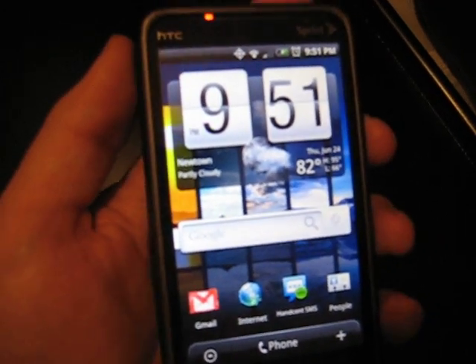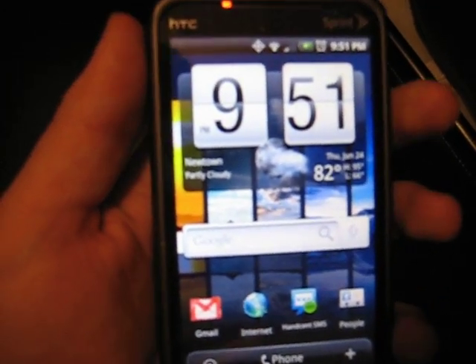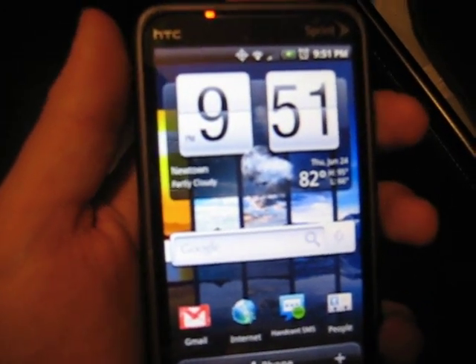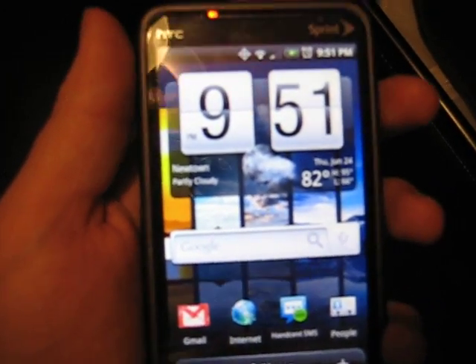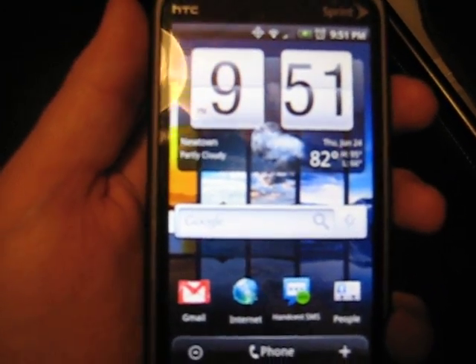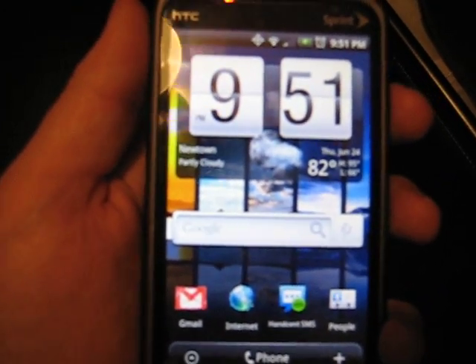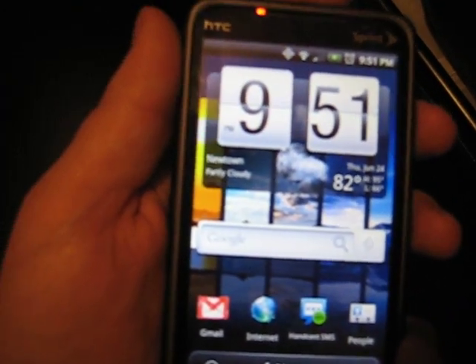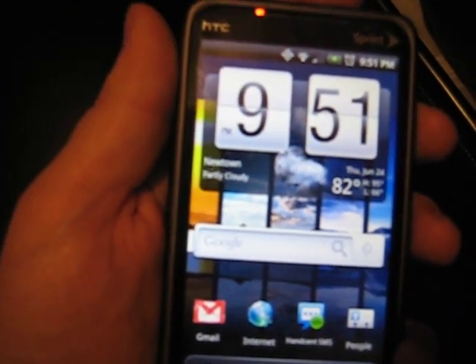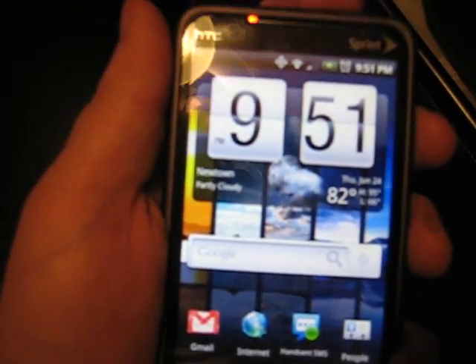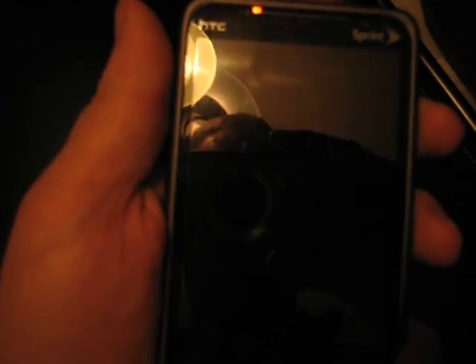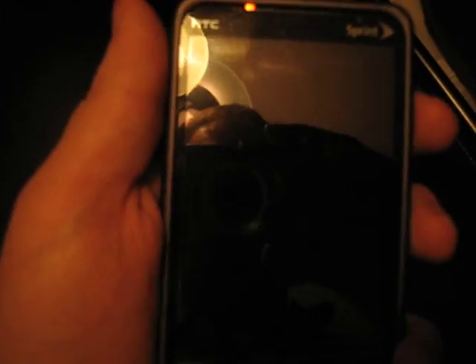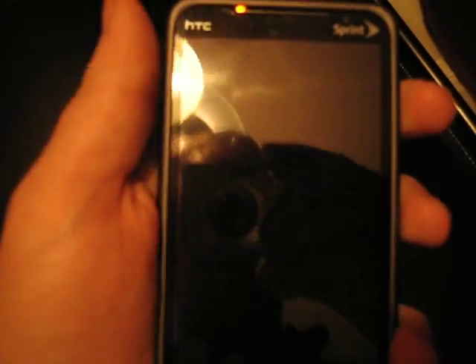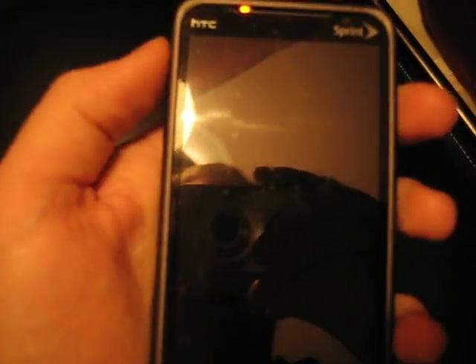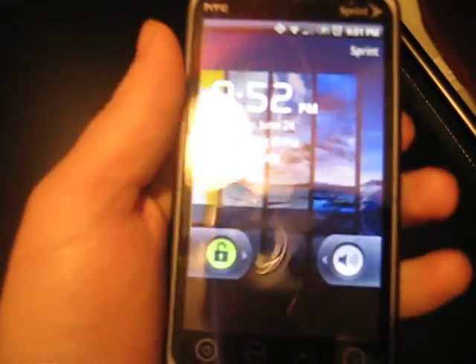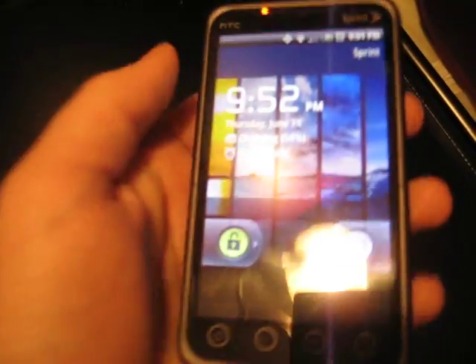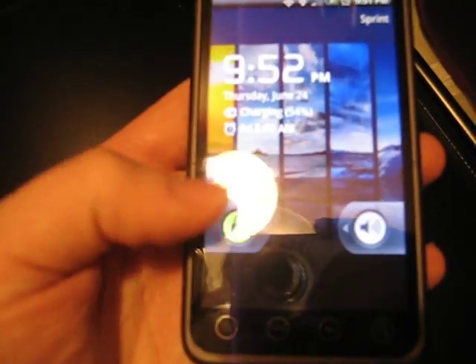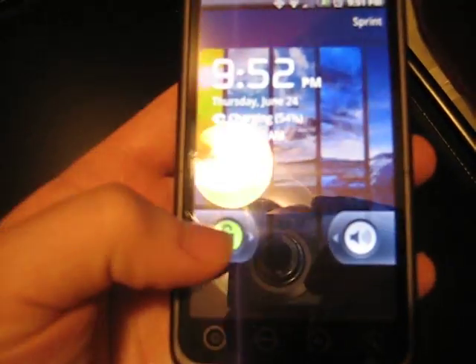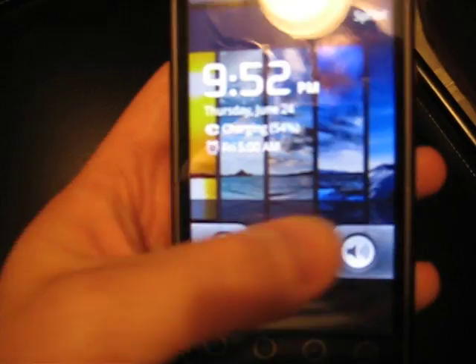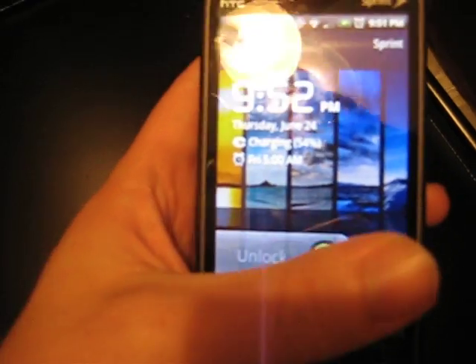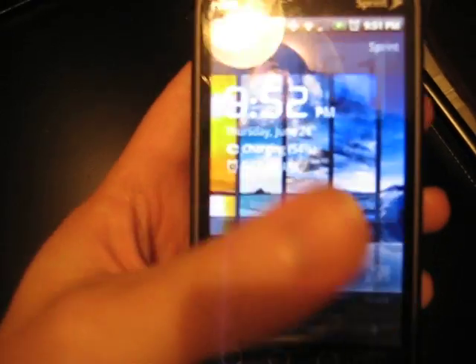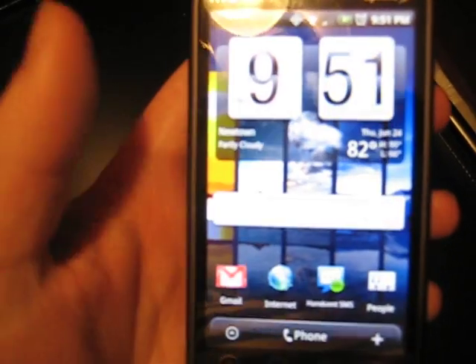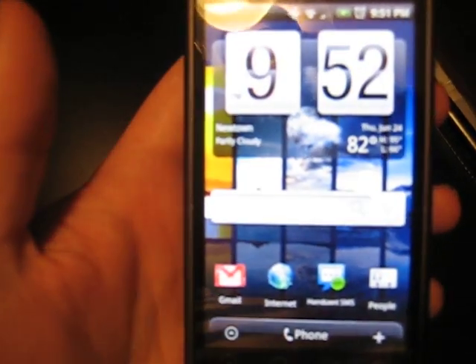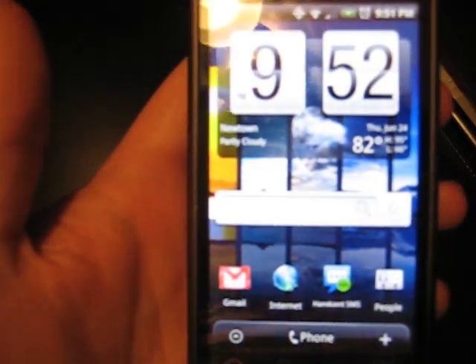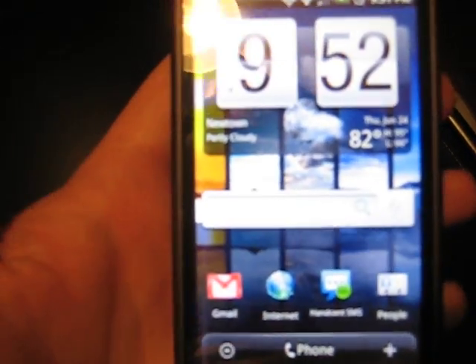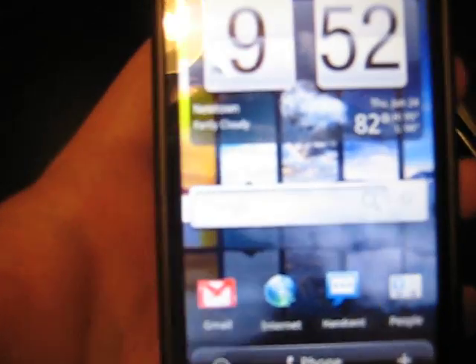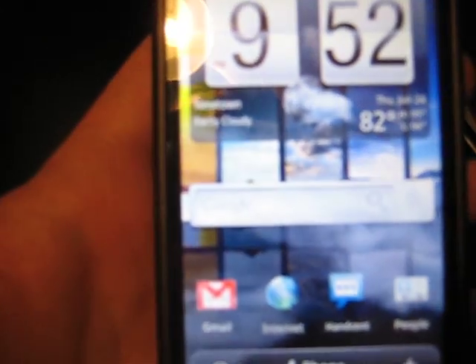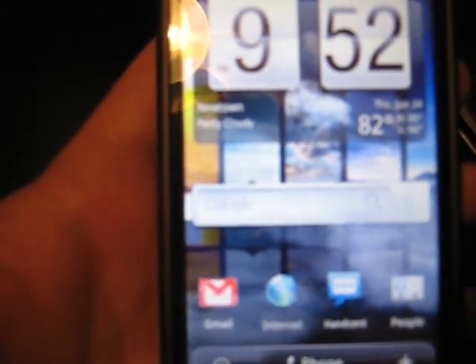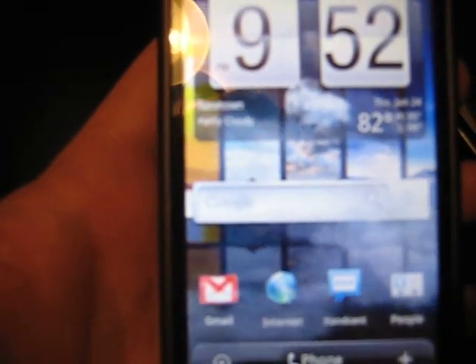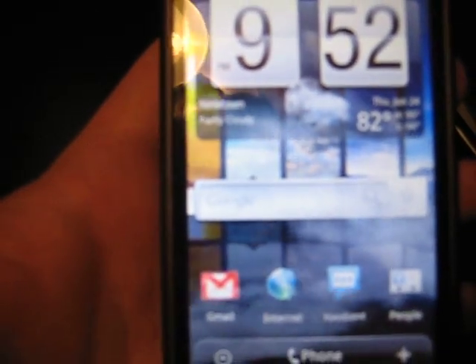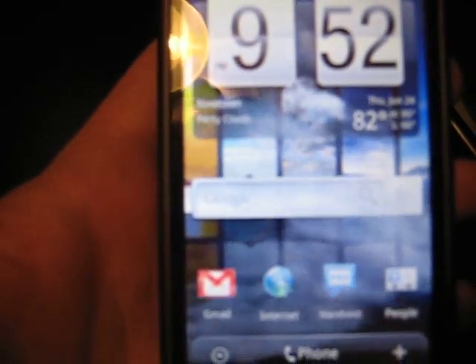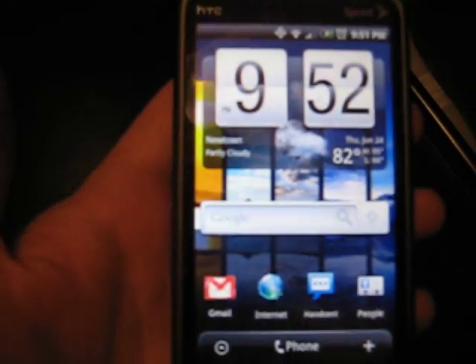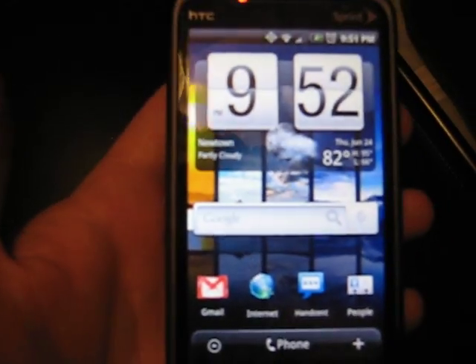I'll show you what he changed. Animations — still works fine. There you go, there's the clouds.